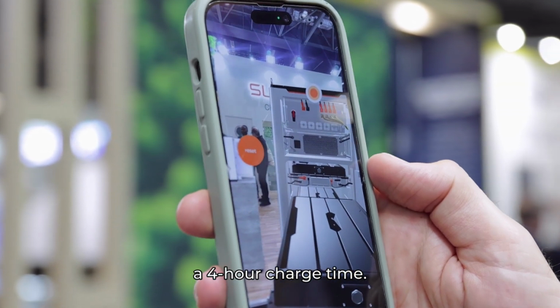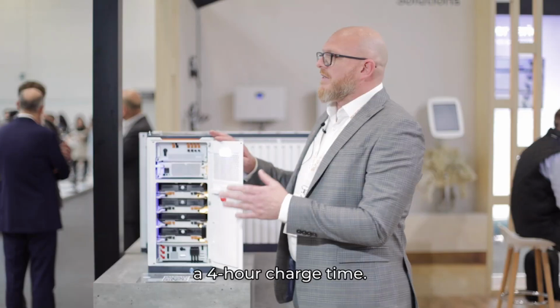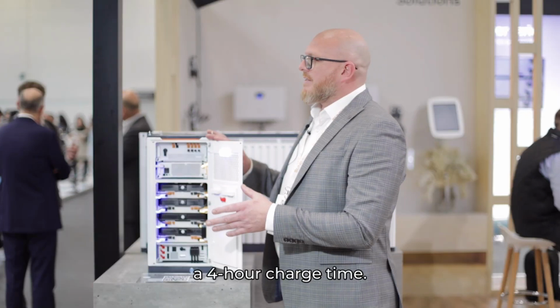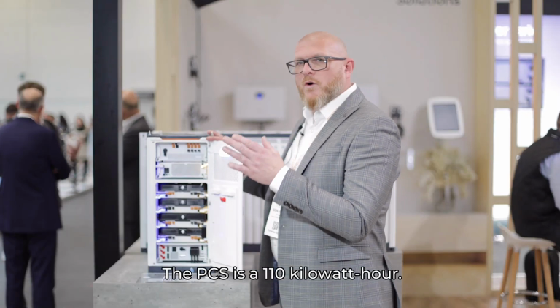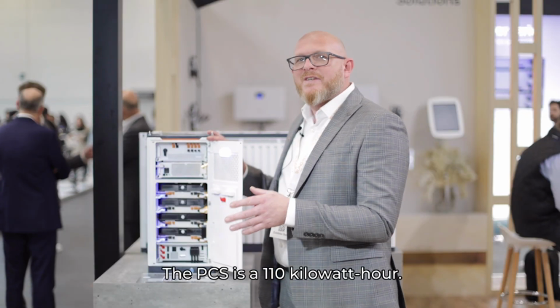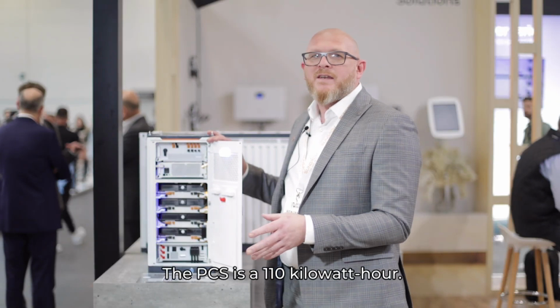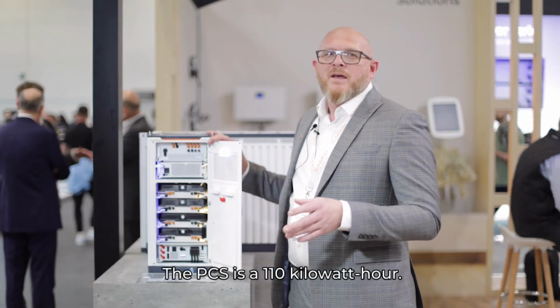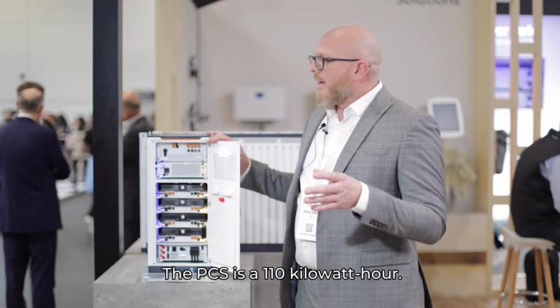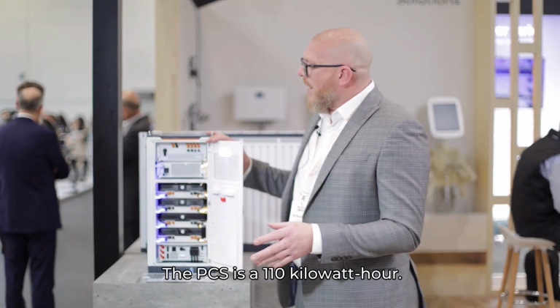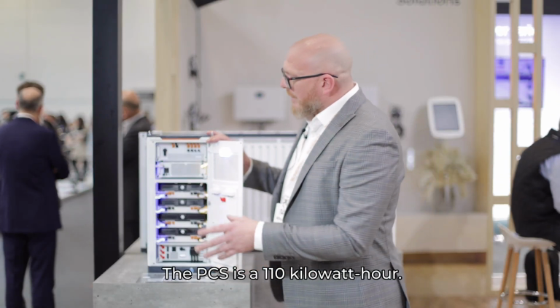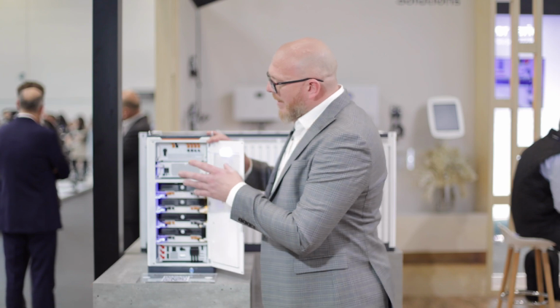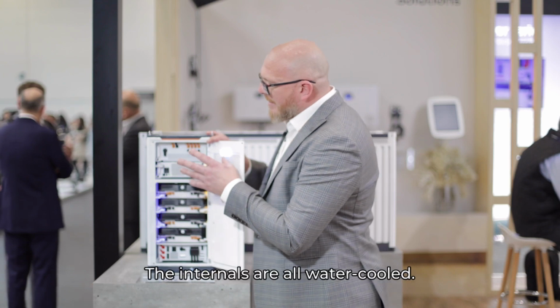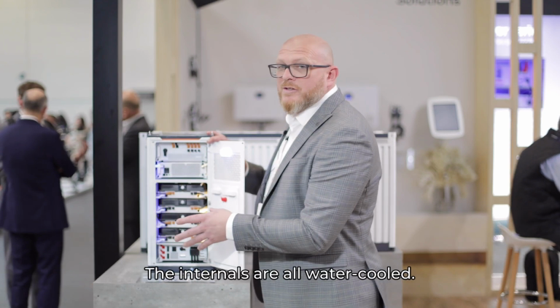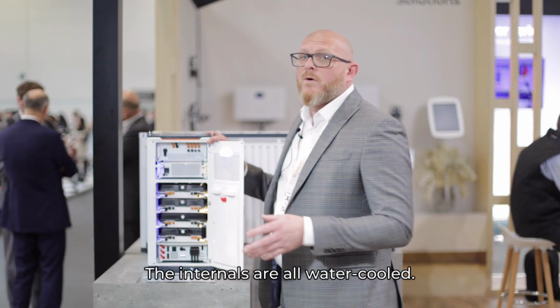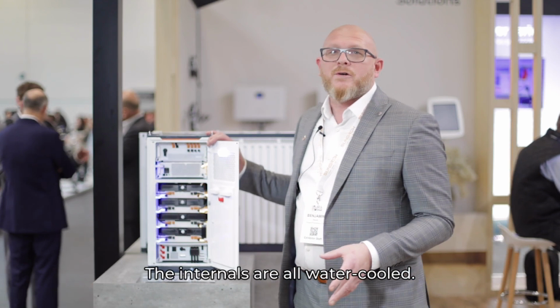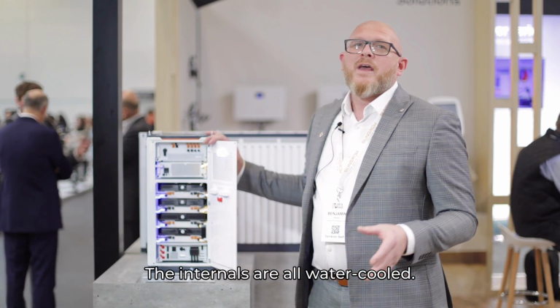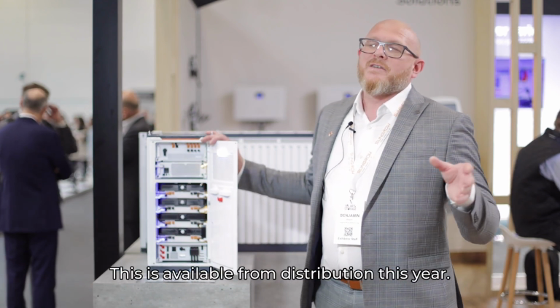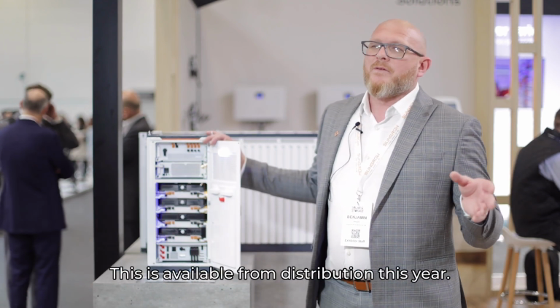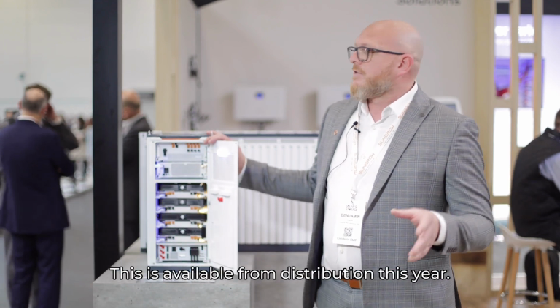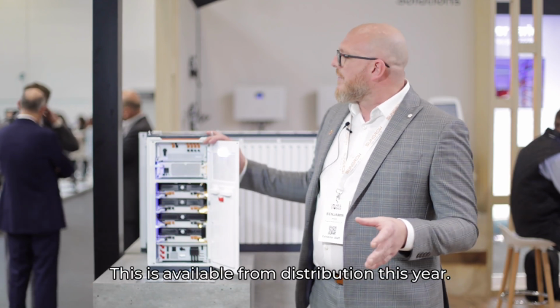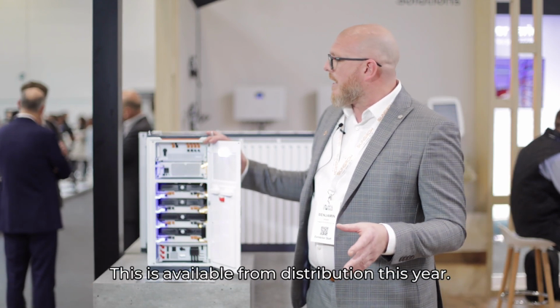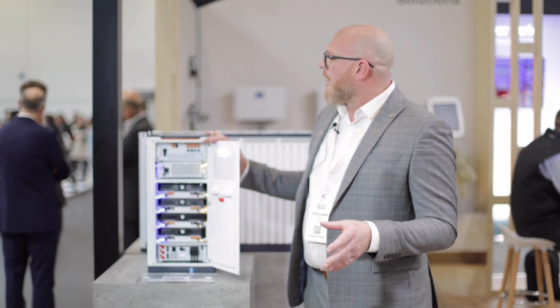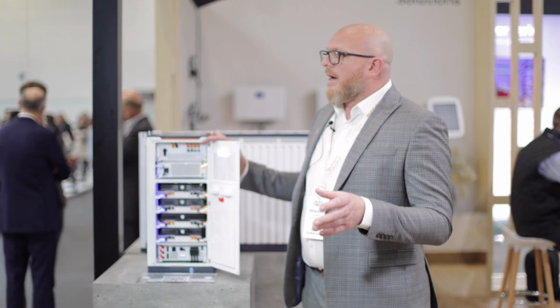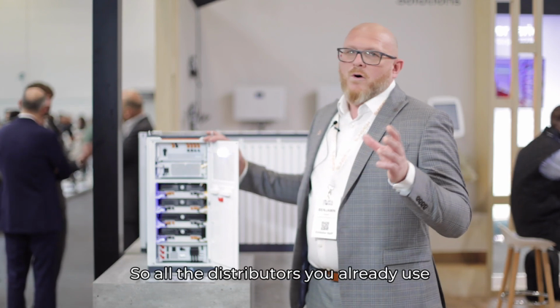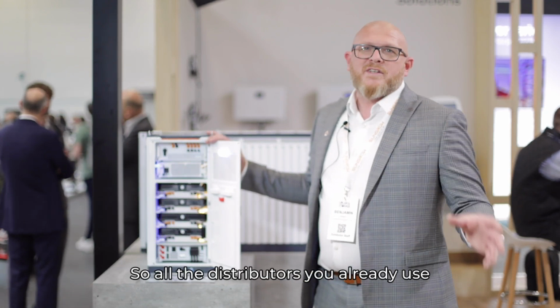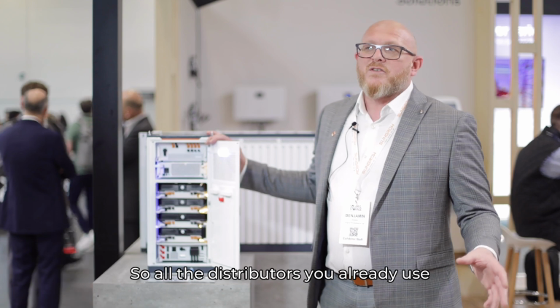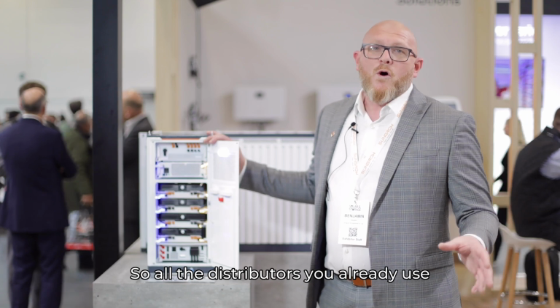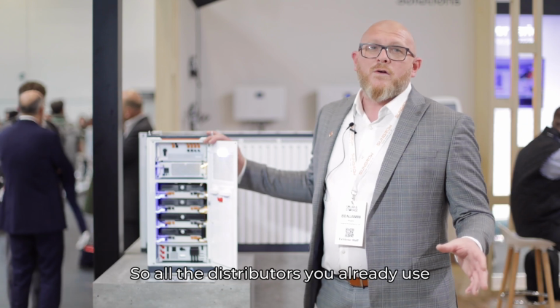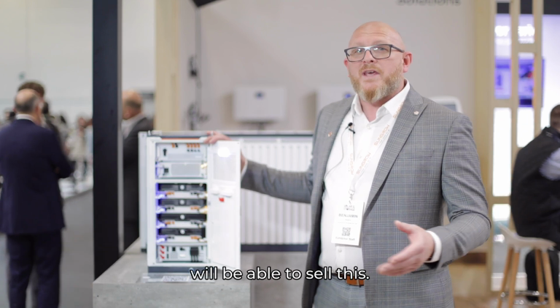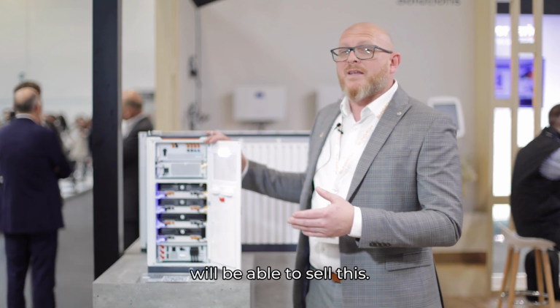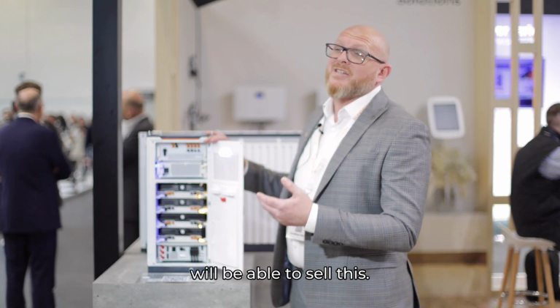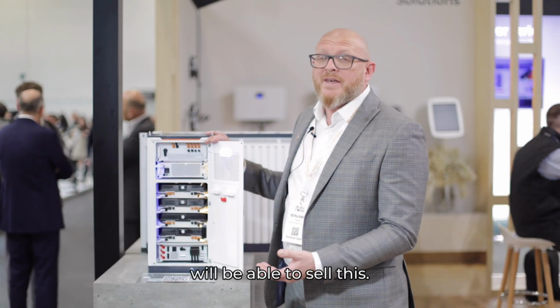The PCS is 110 kilowatts, the internals are all water-cooled. This is available from distribution this year, so all the distributors you already use will be able to sell this.